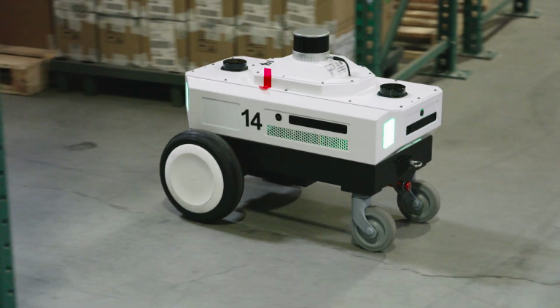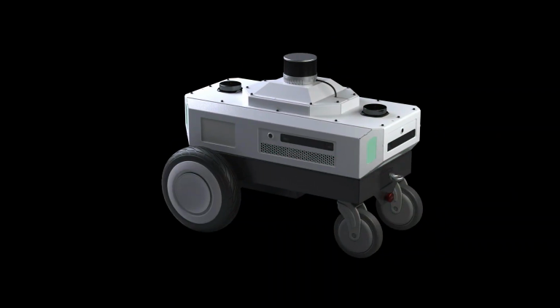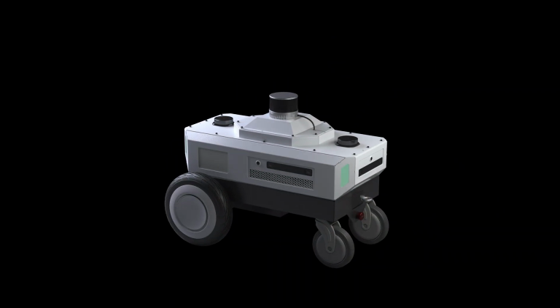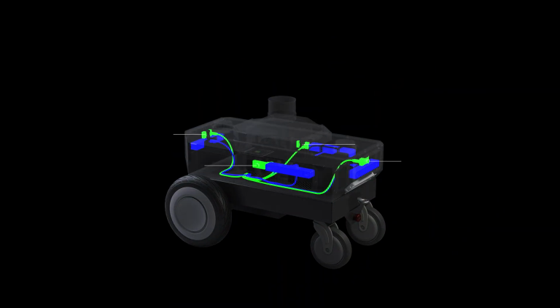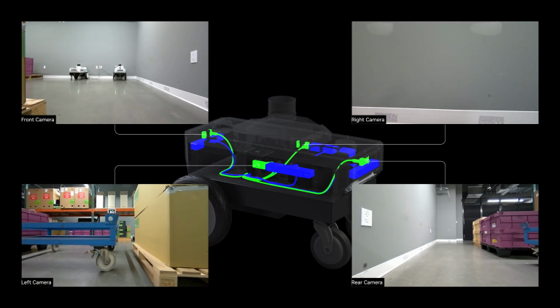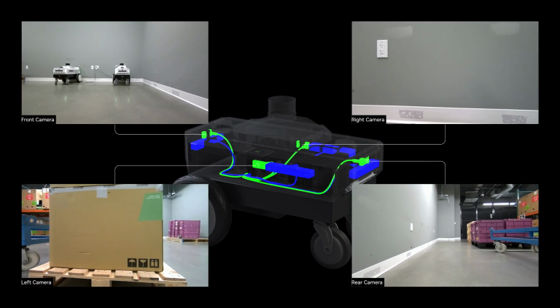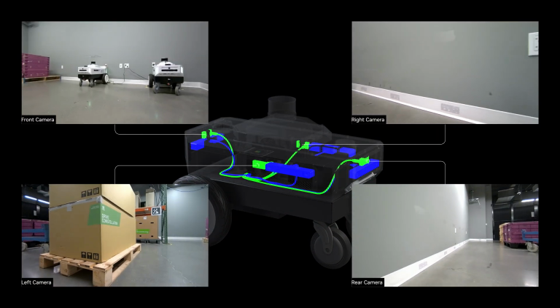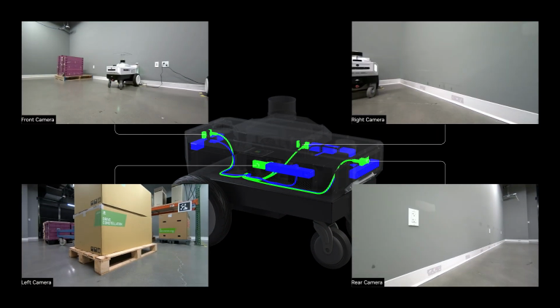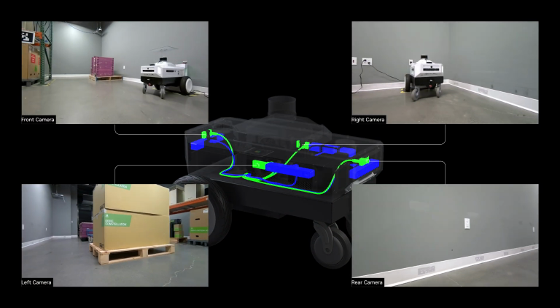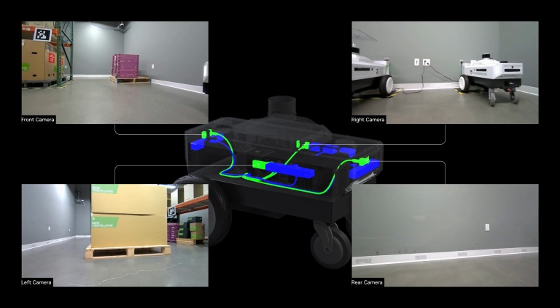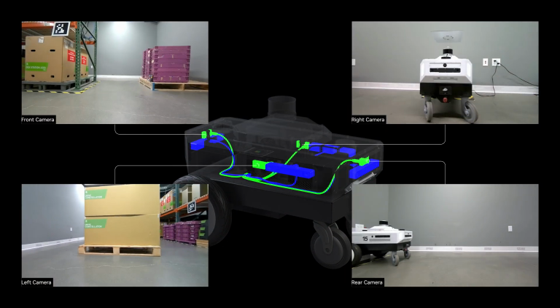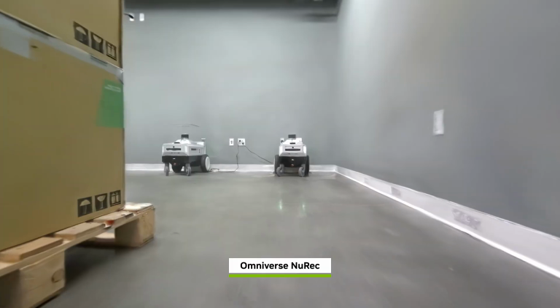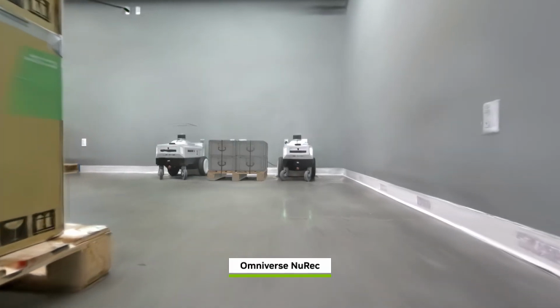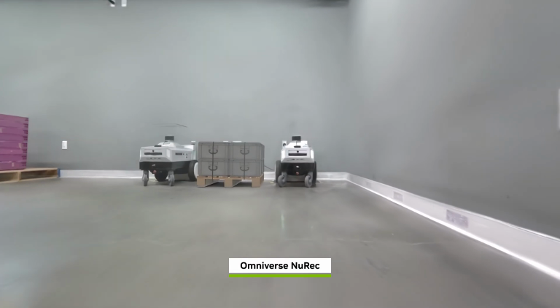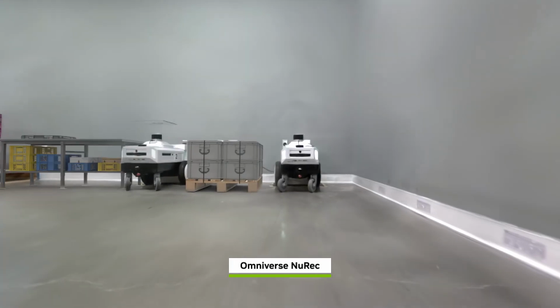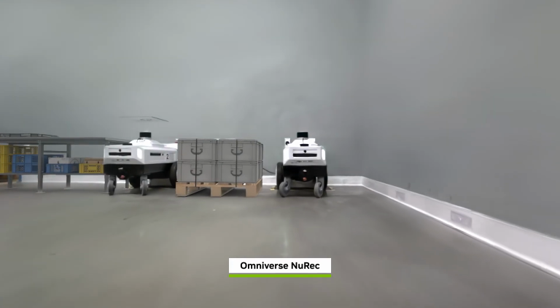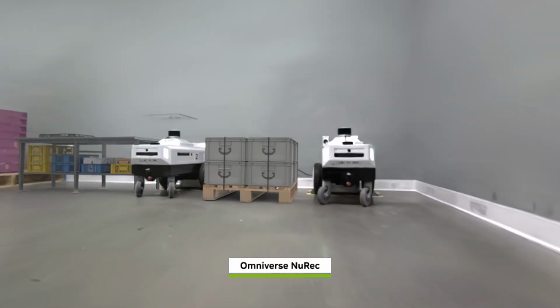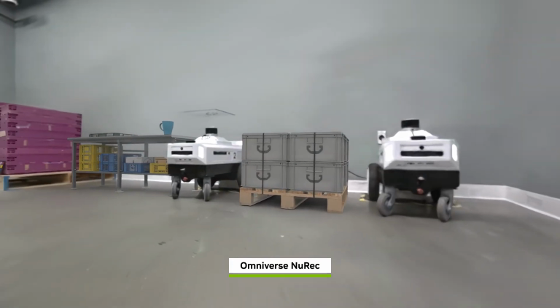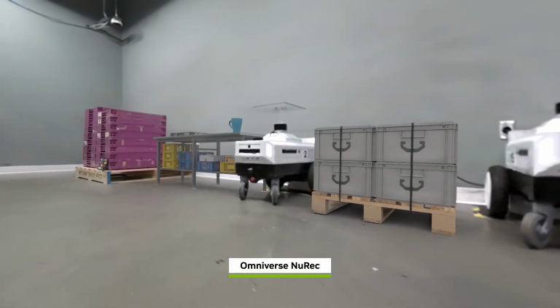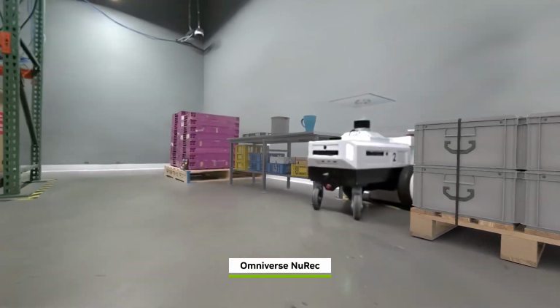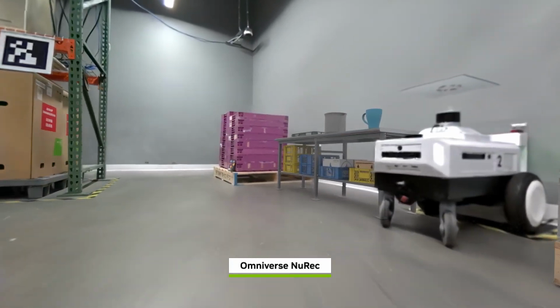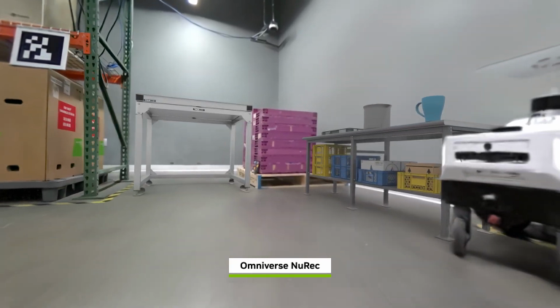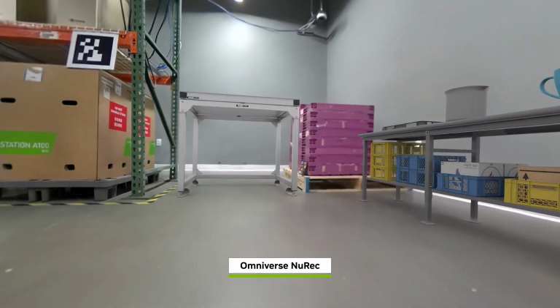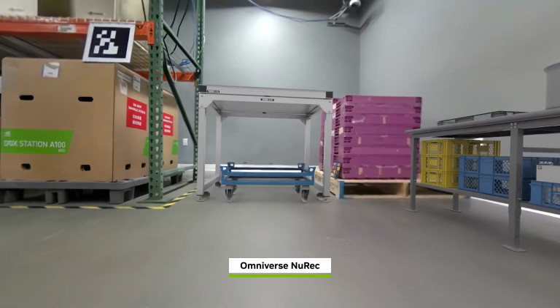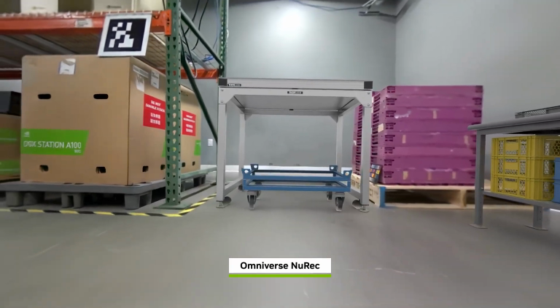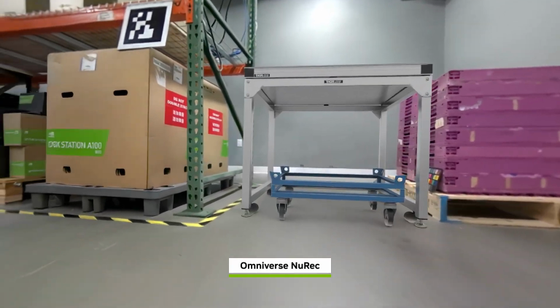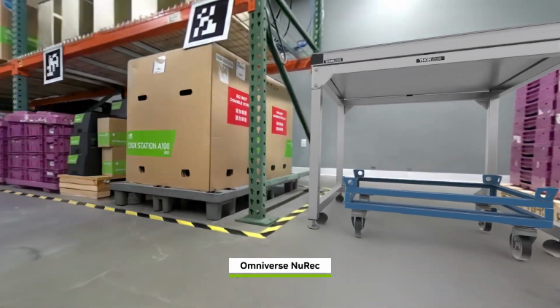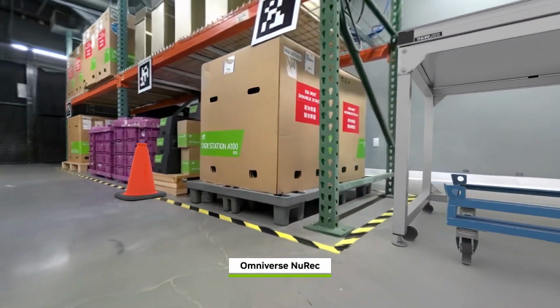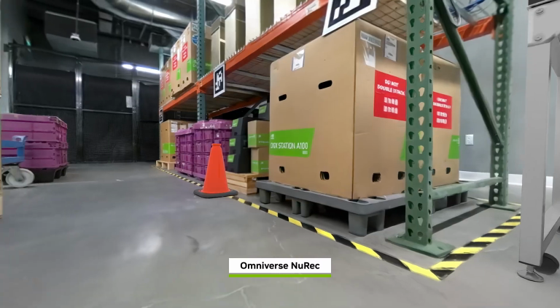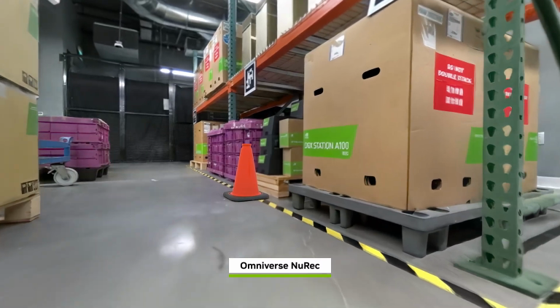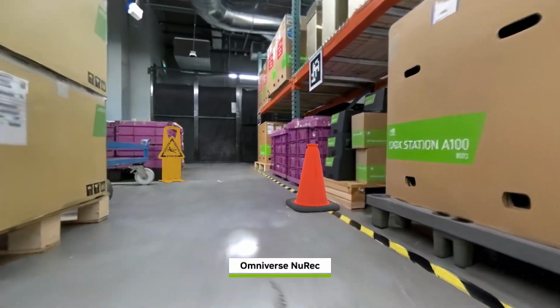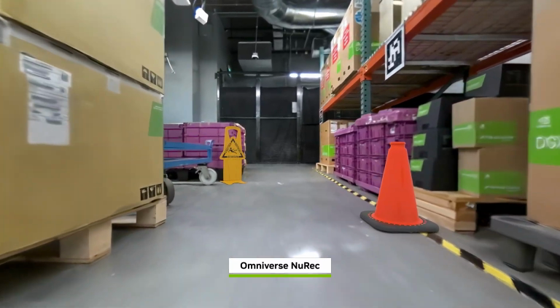Each of these robots needs to be simulated in virtual worlds, reconstructed from multiple sensors. With NUREC, we can rapidly render these simulations in real-time with high fidelity.